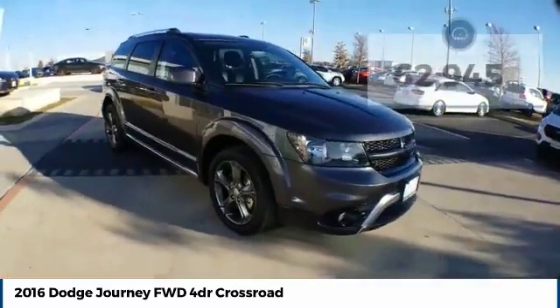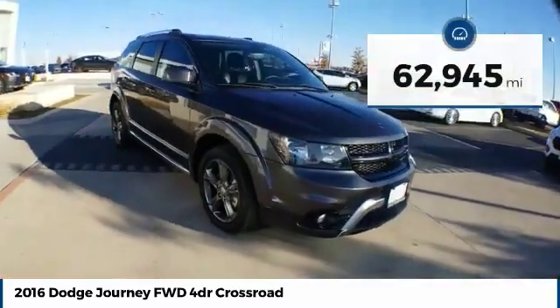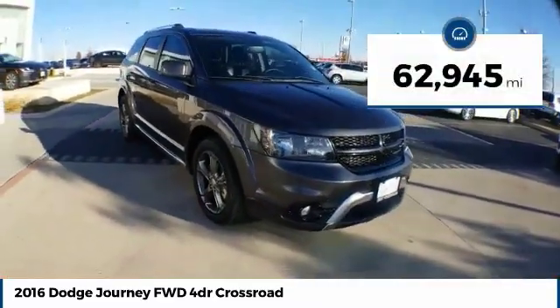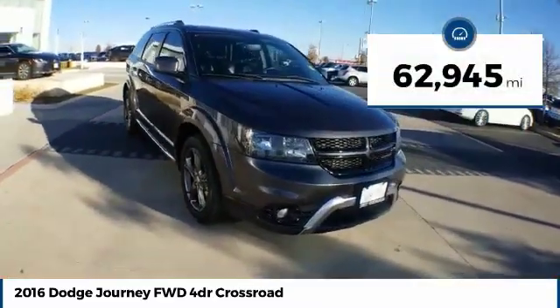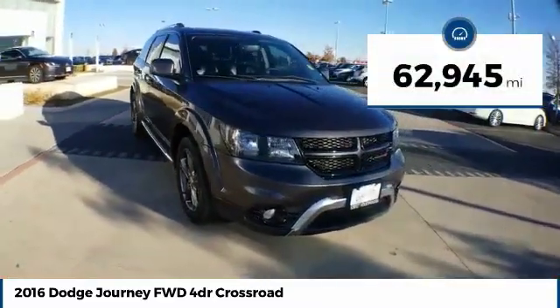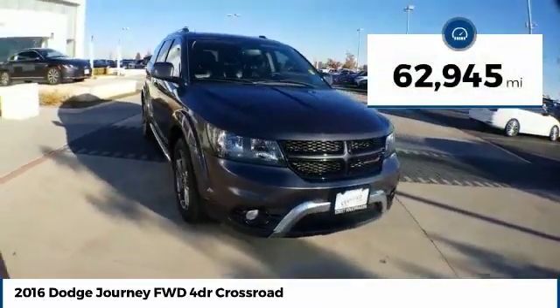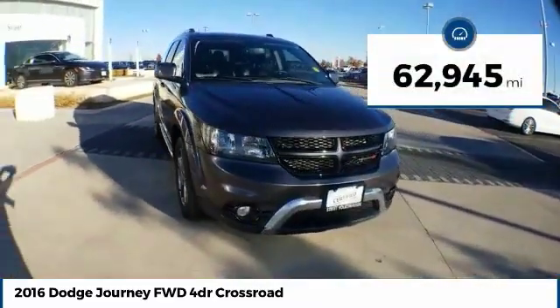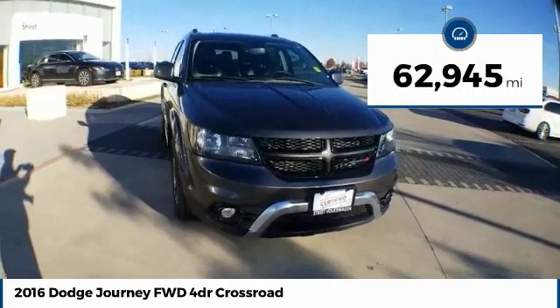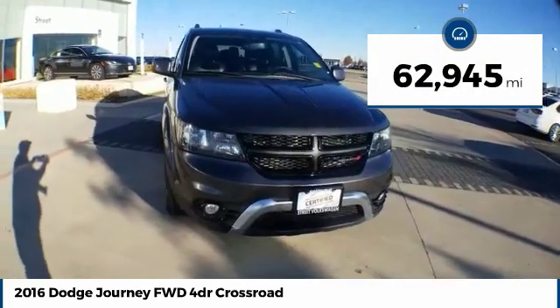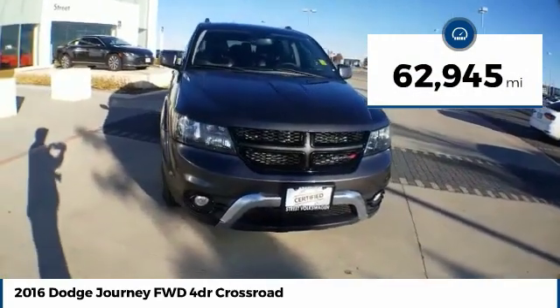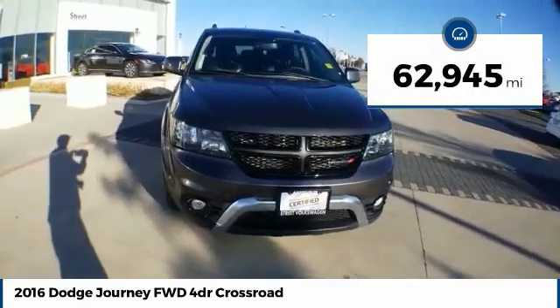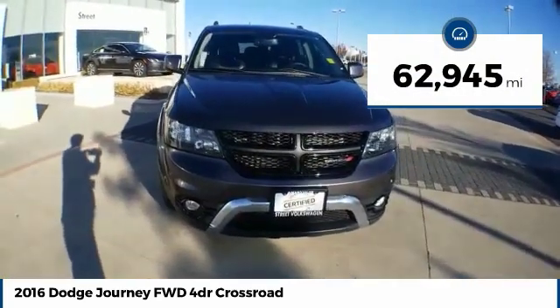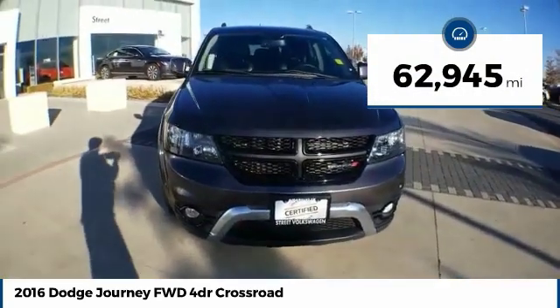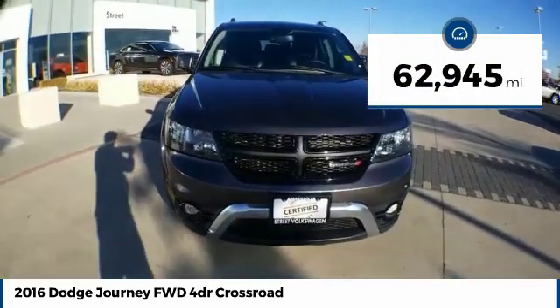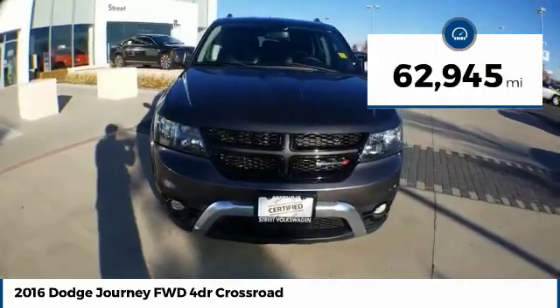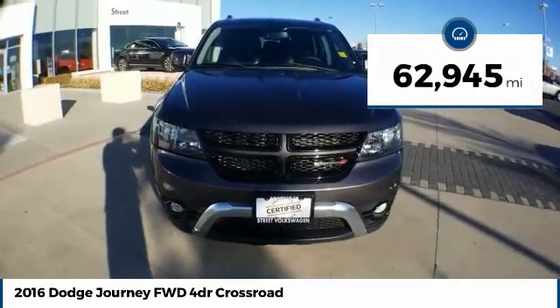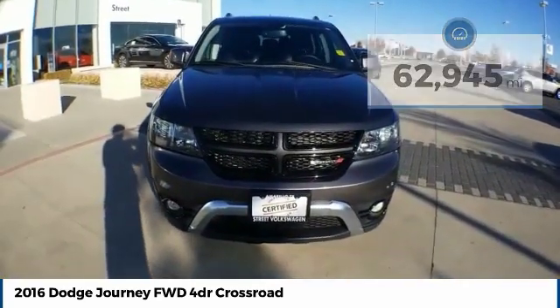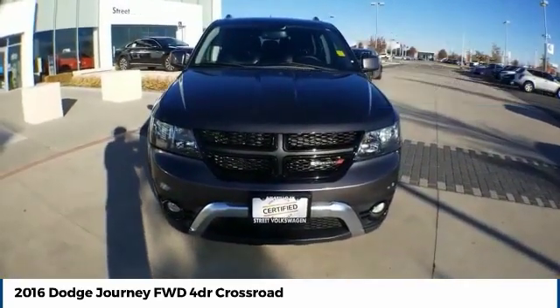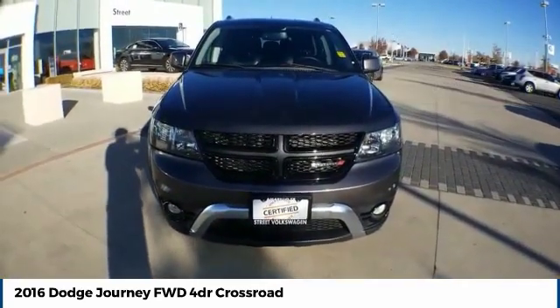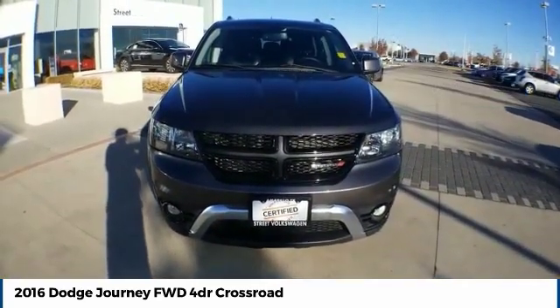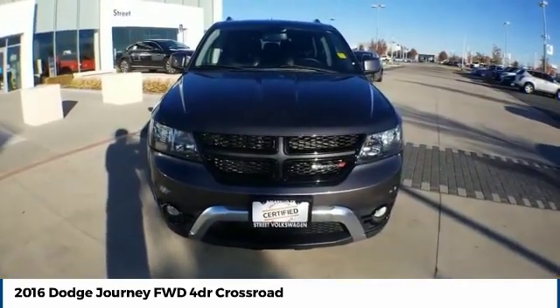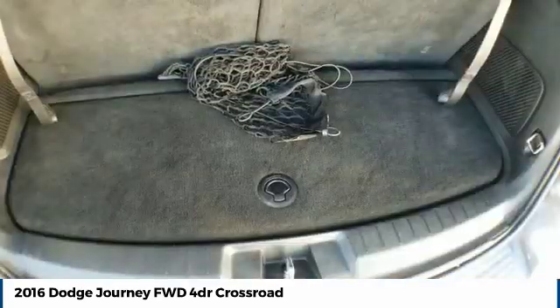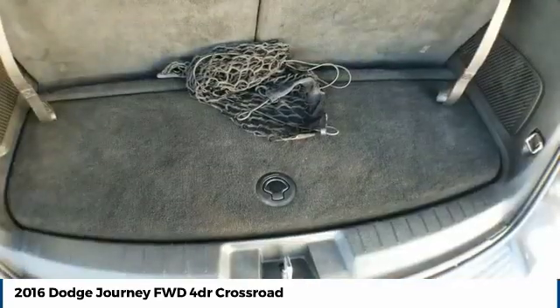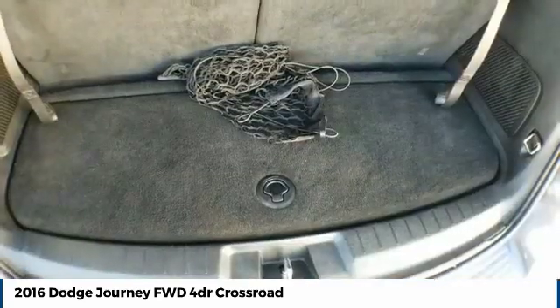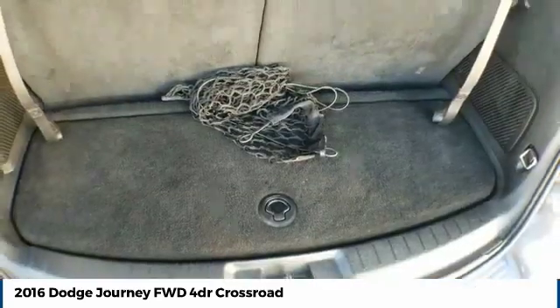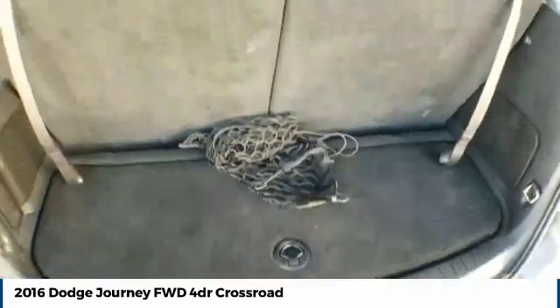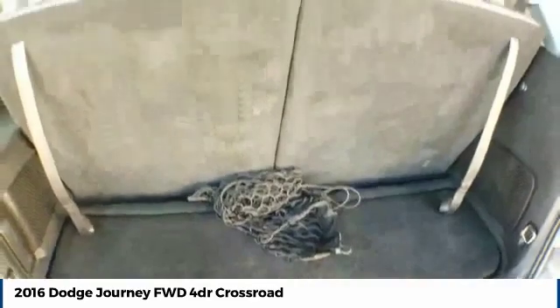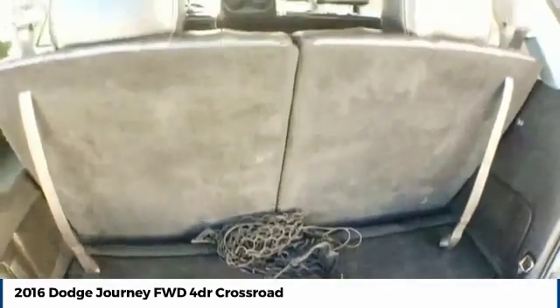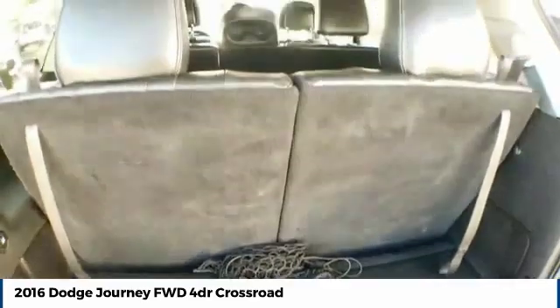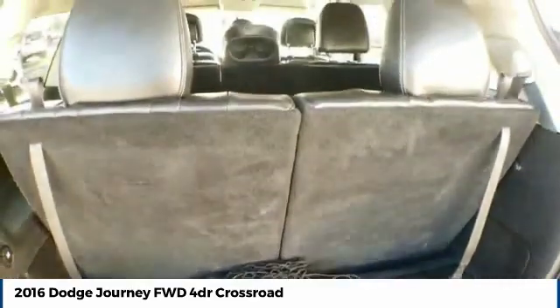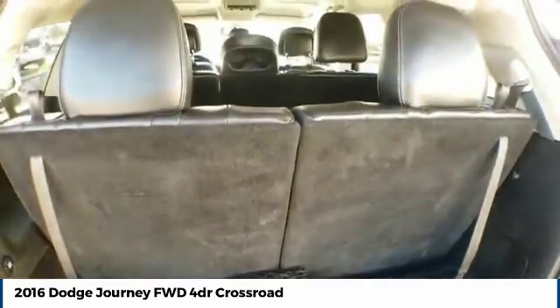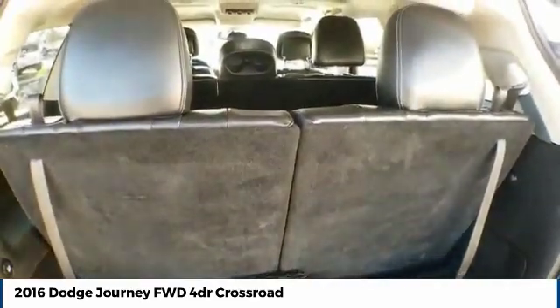This vehicle has less than 65,000 miles. Take this vehicle for a spin and see why so many shoppers are now proud owners.